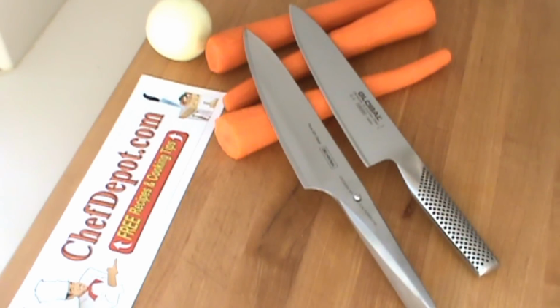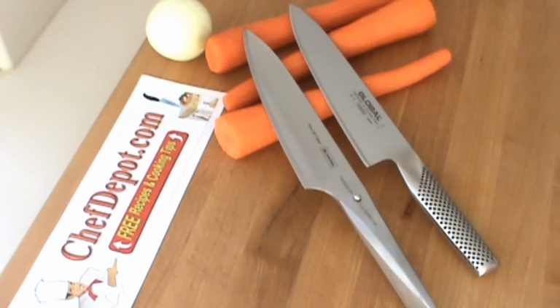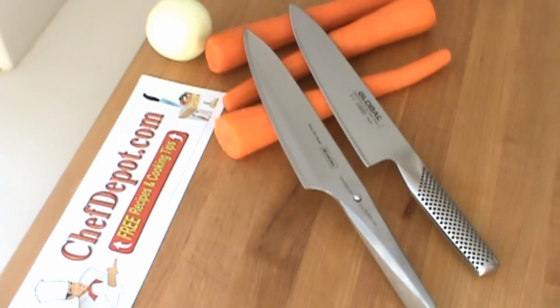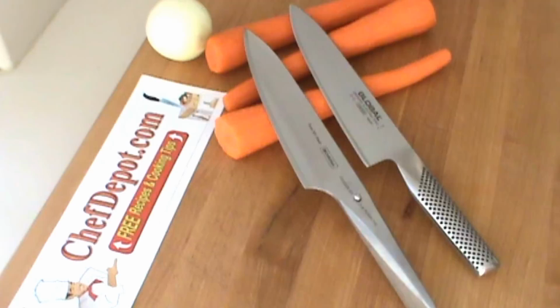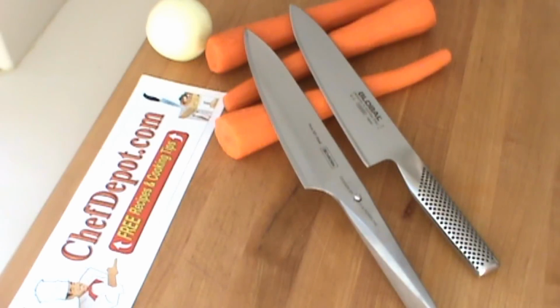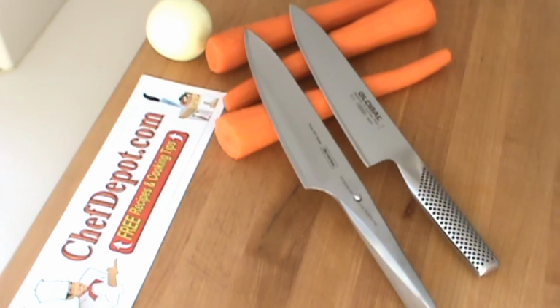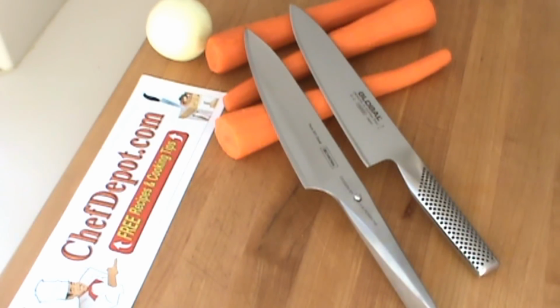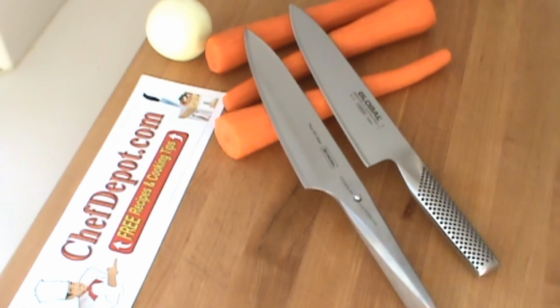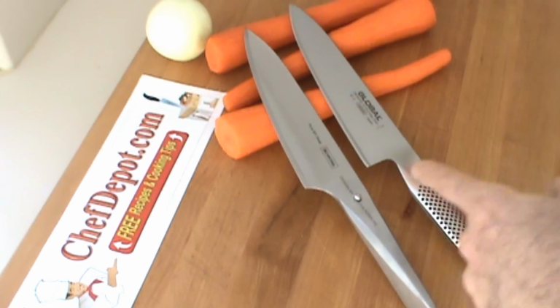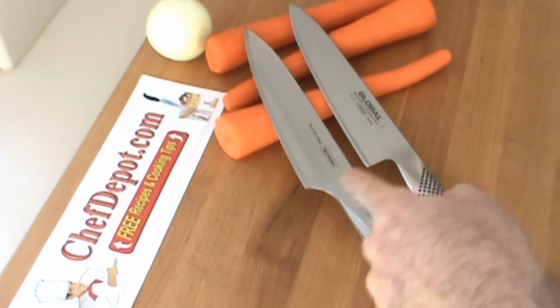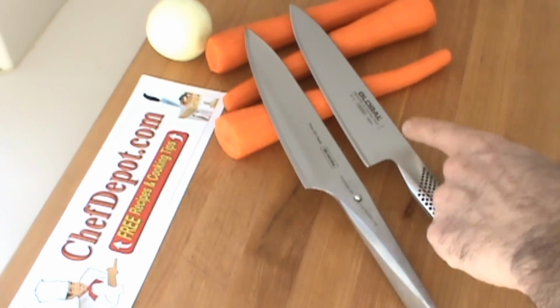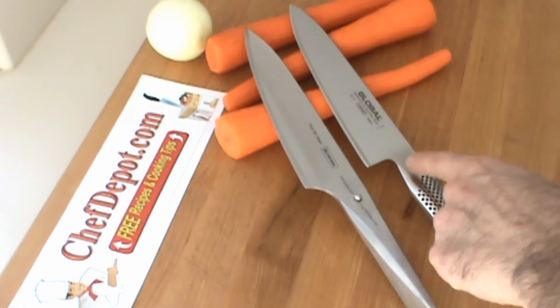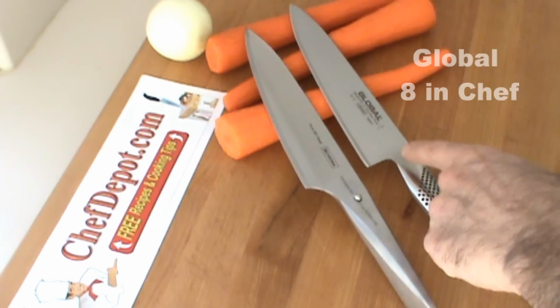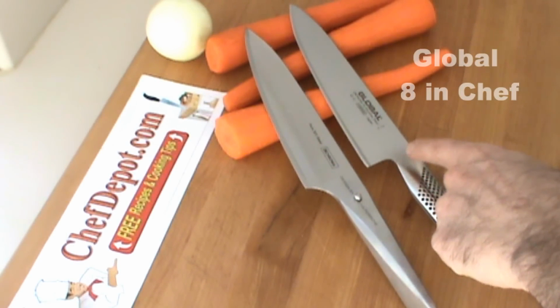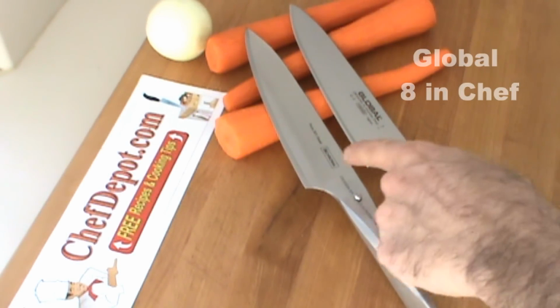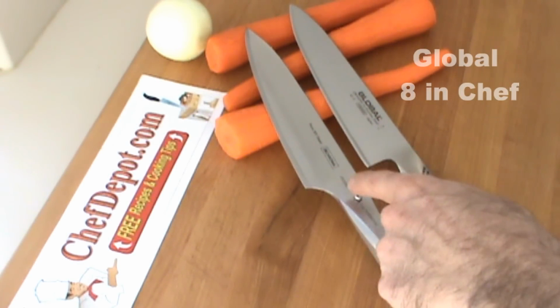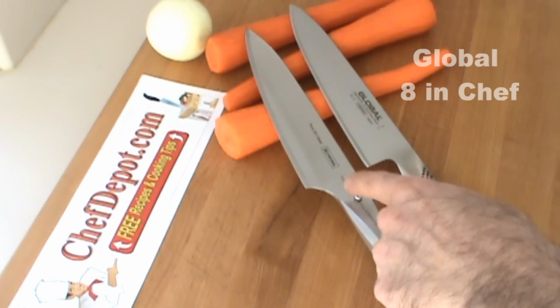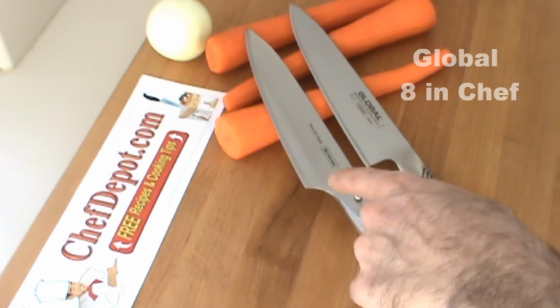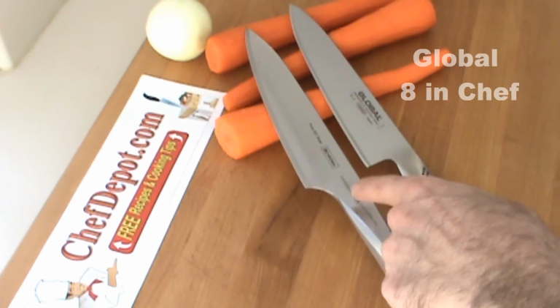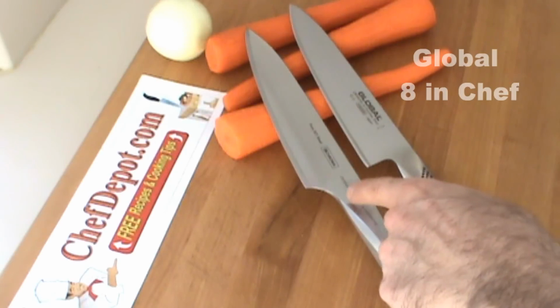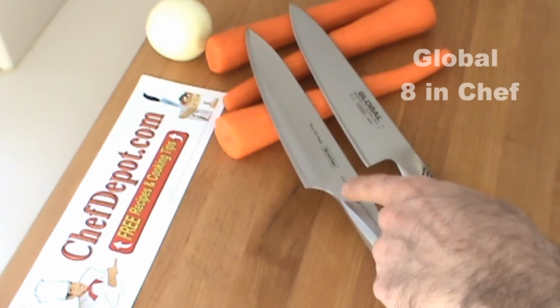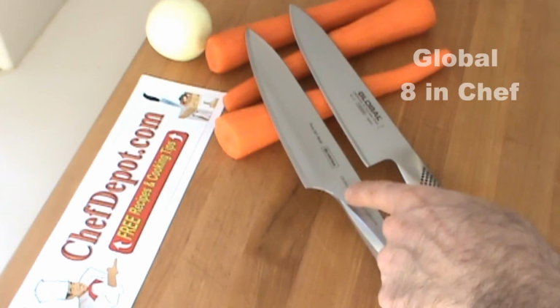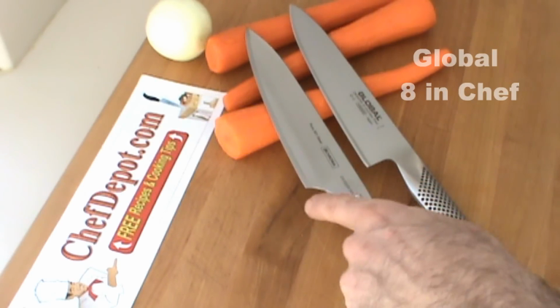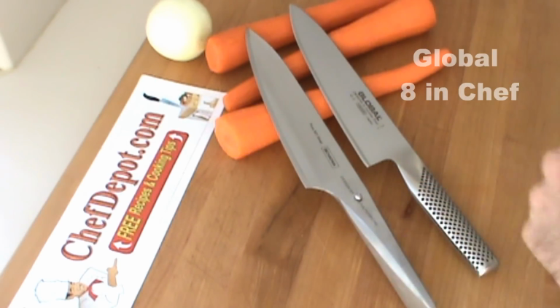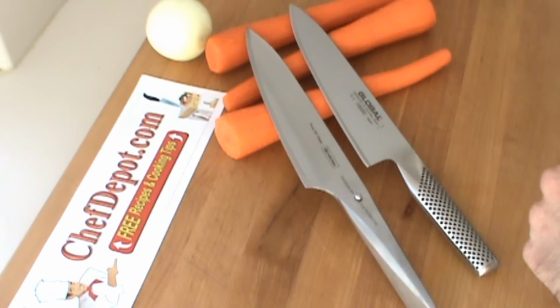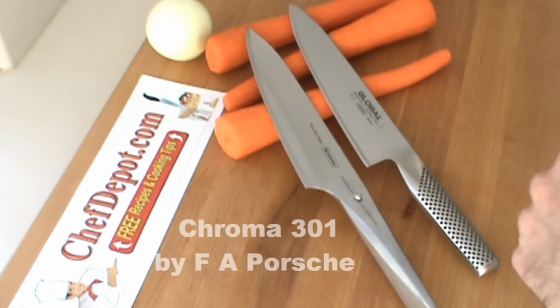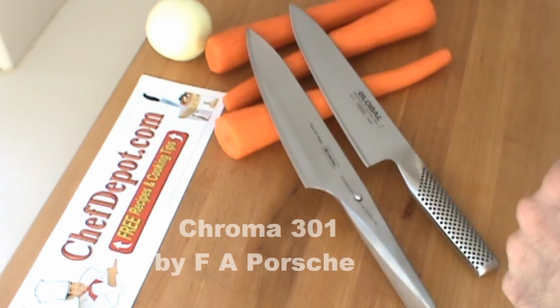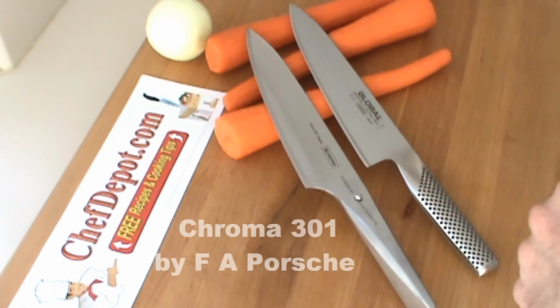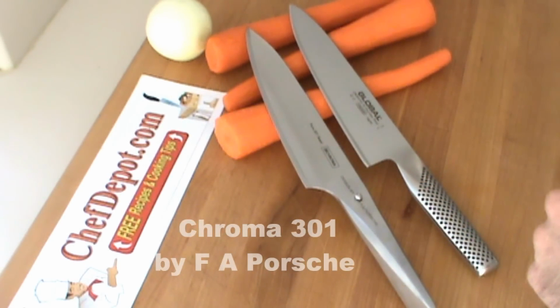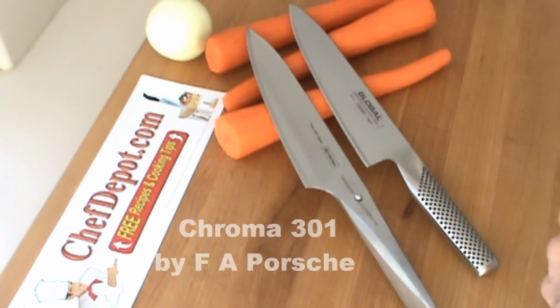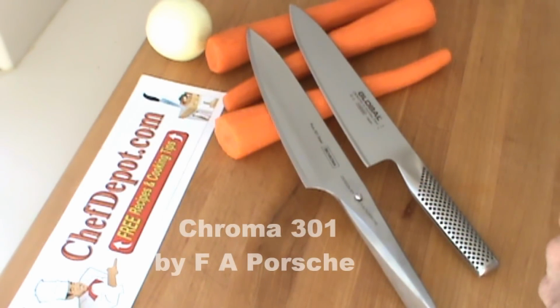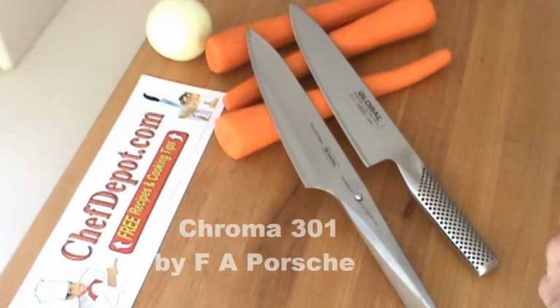People often ask me what's the difference between these two knives. This is a Global 8-inch Chef knife. This is a Porsche Chroma 8-inch Chef knife. And looking at them, they look very, very similar.